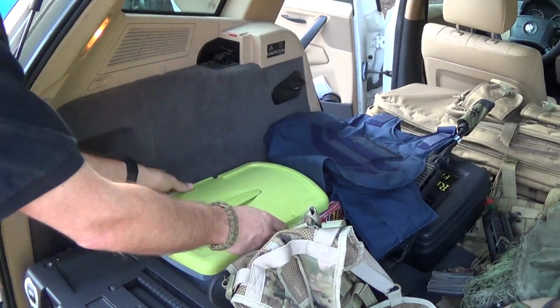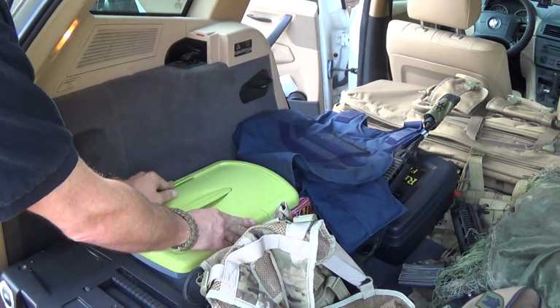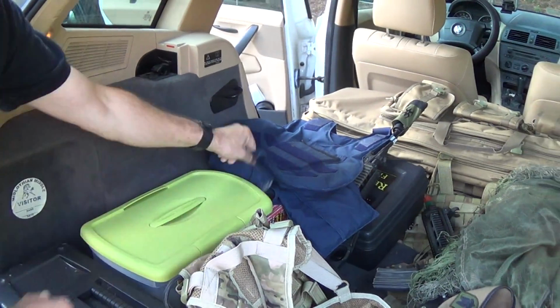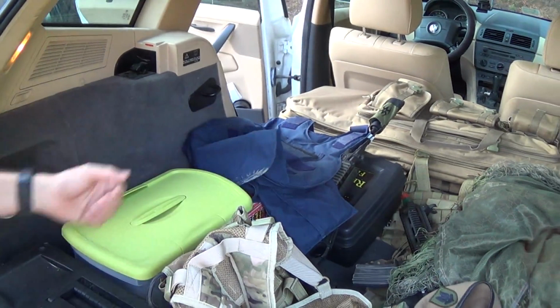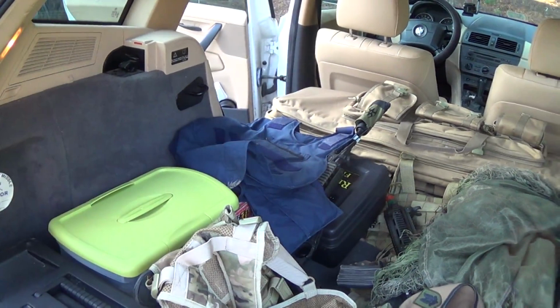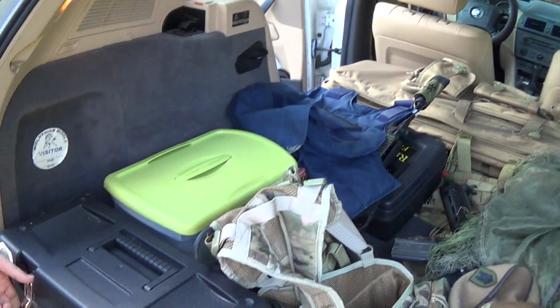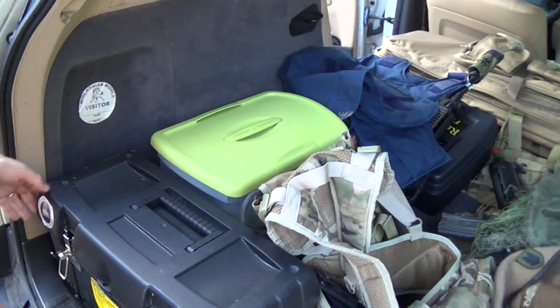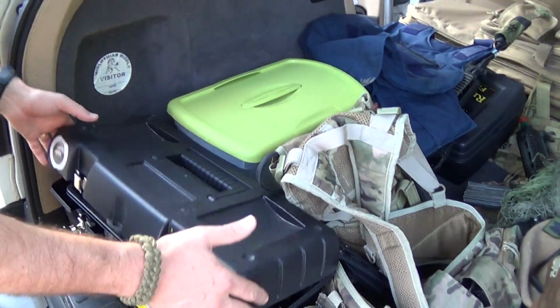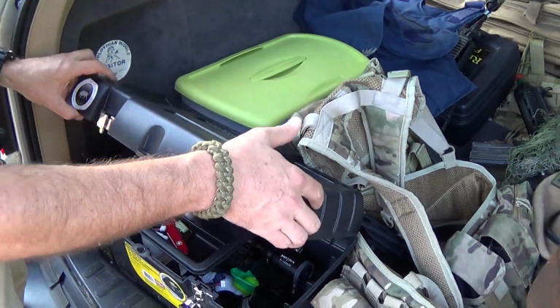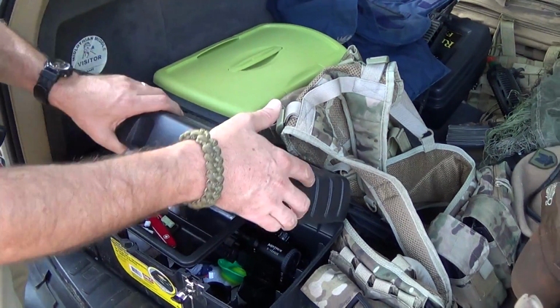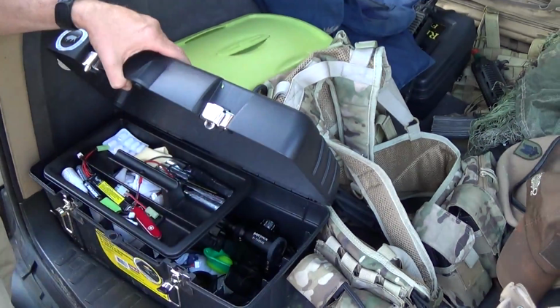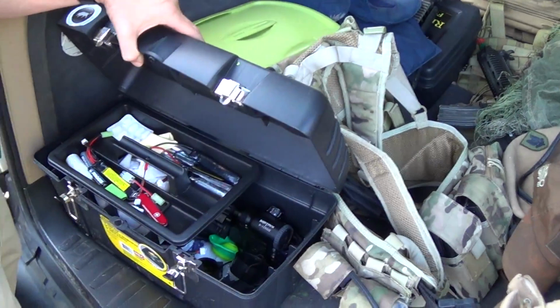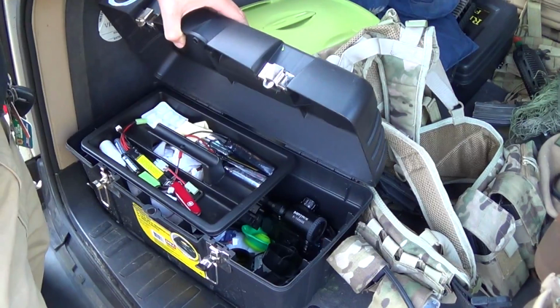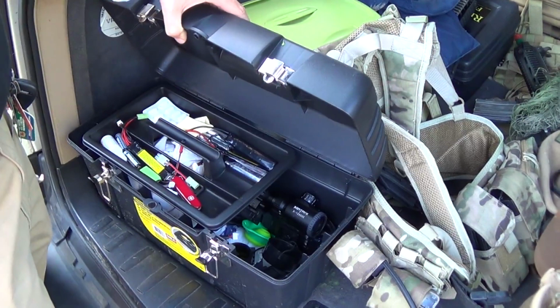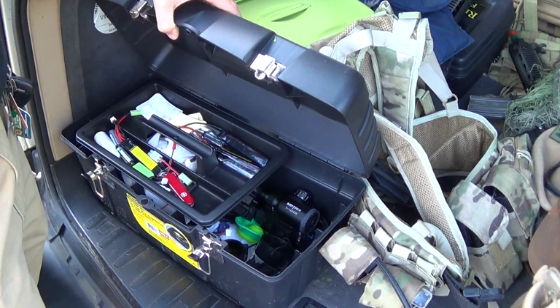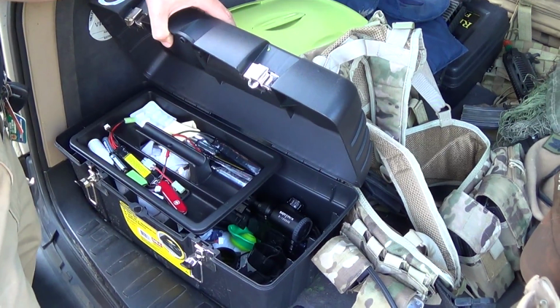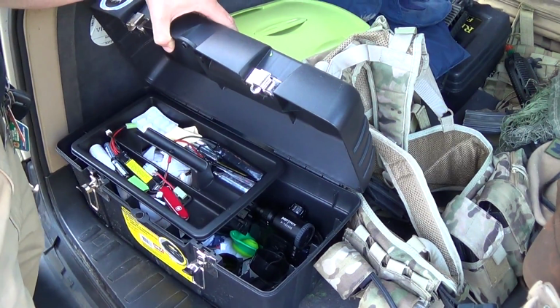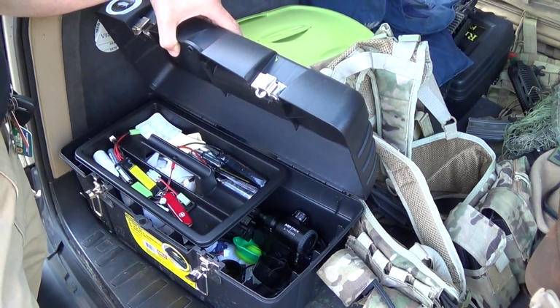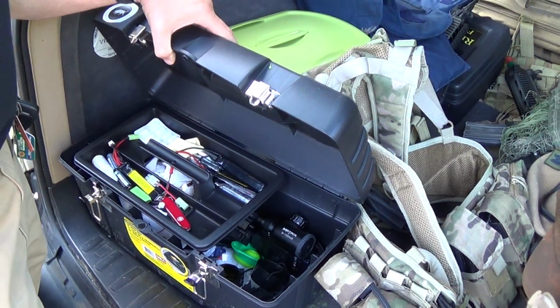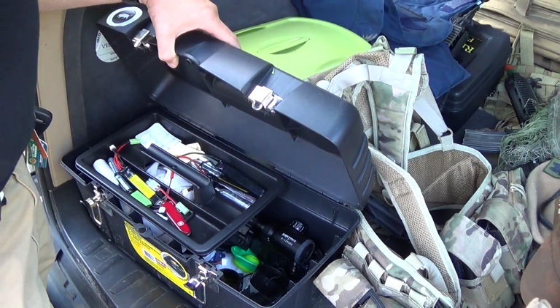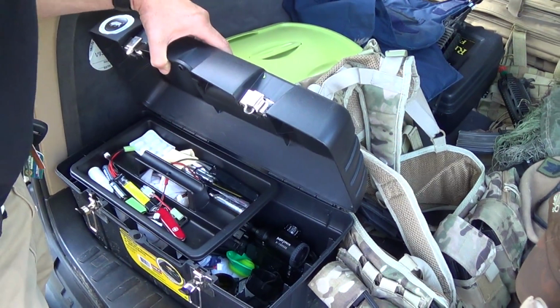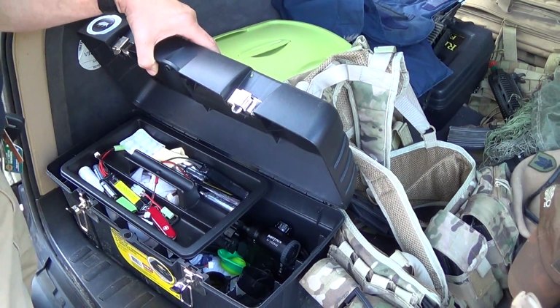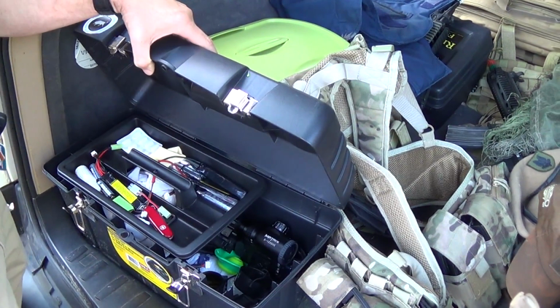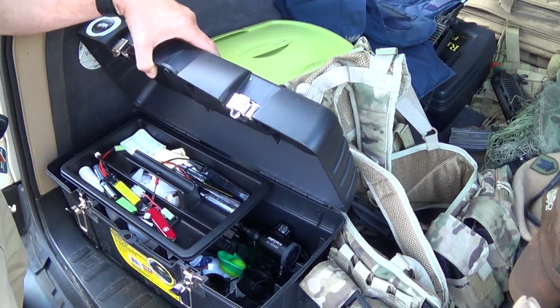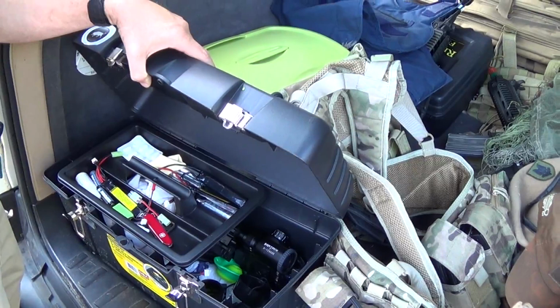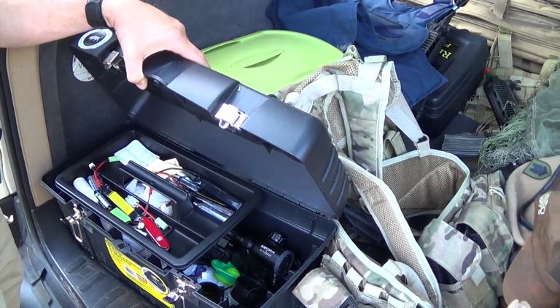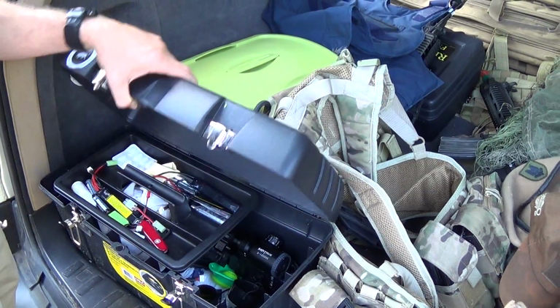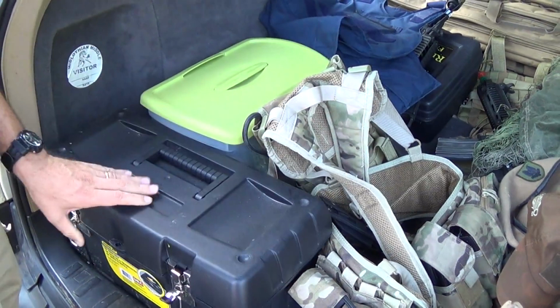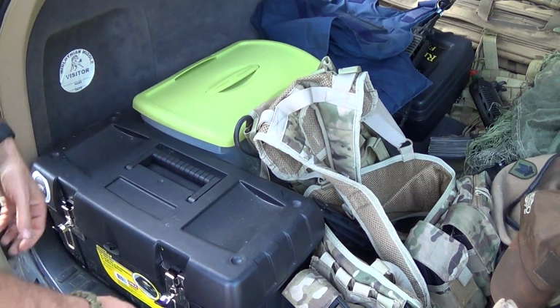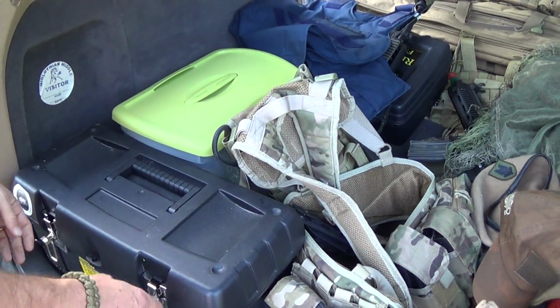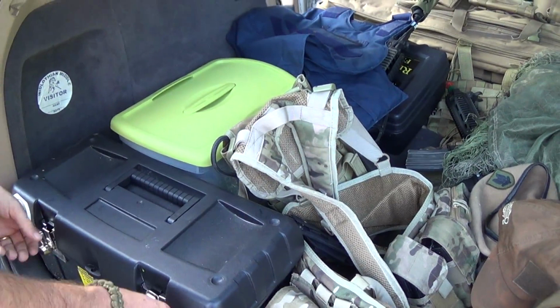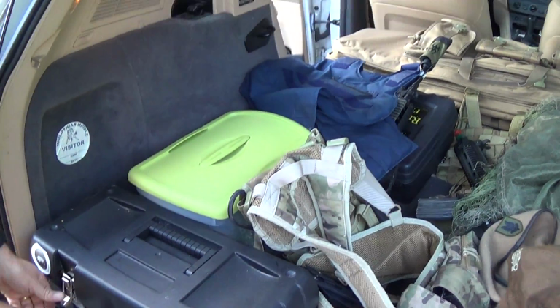And then I have my trusty little tackle box with CO2 batteries, optics, Allen wrenches, eyedrops, shoes.